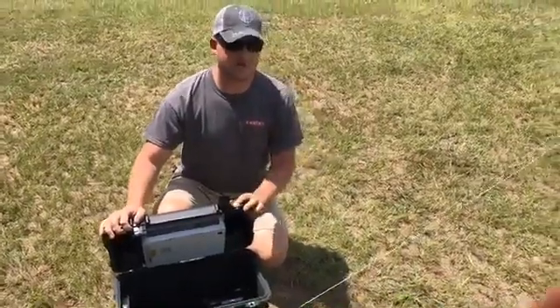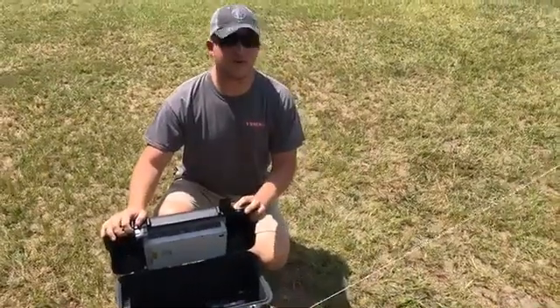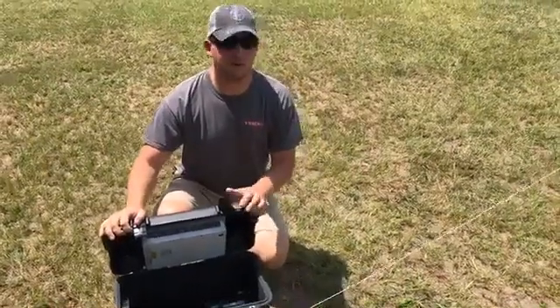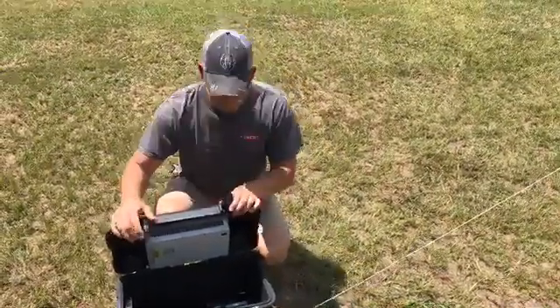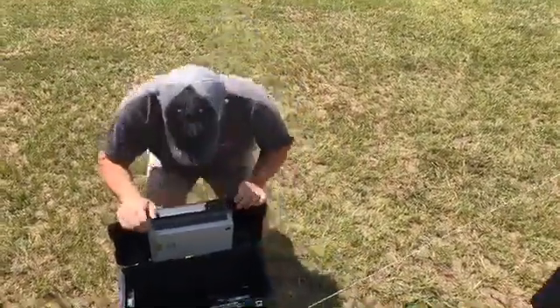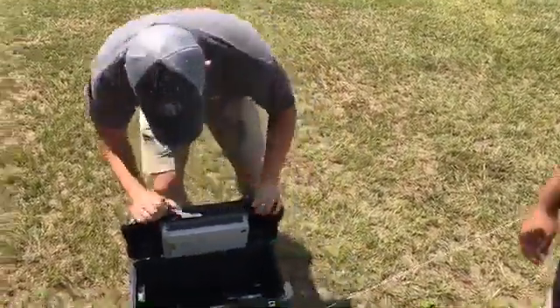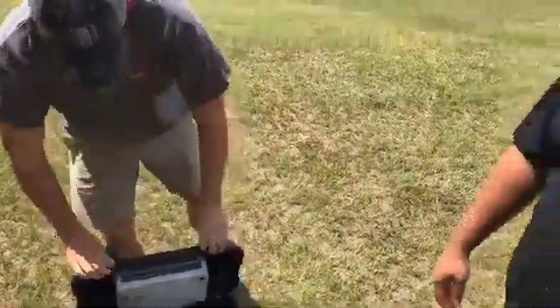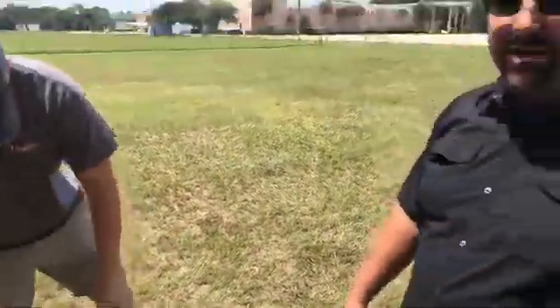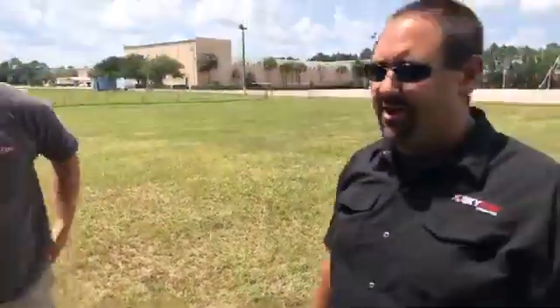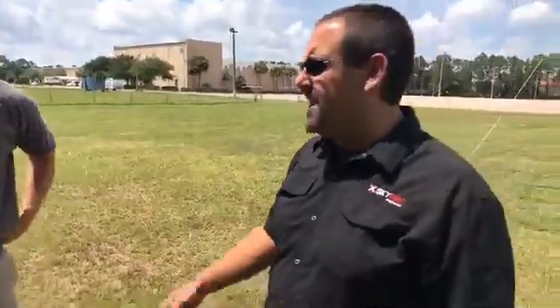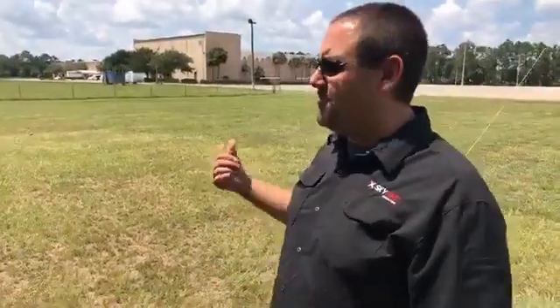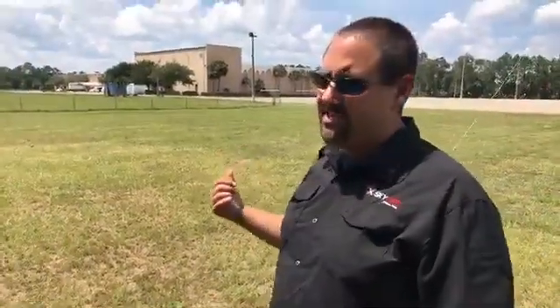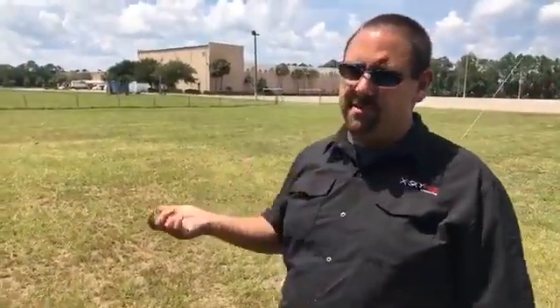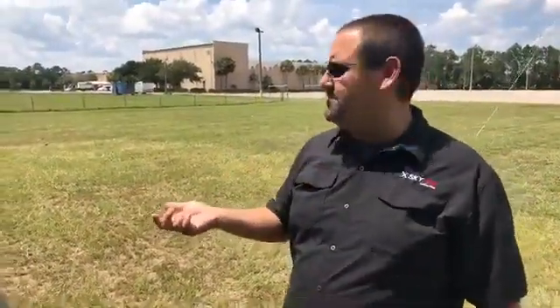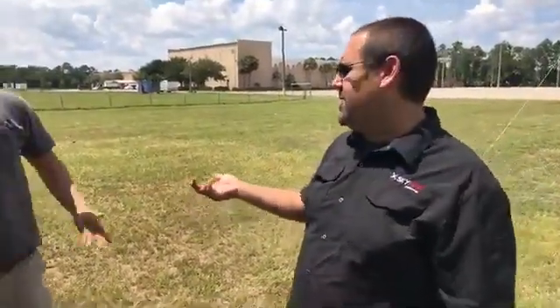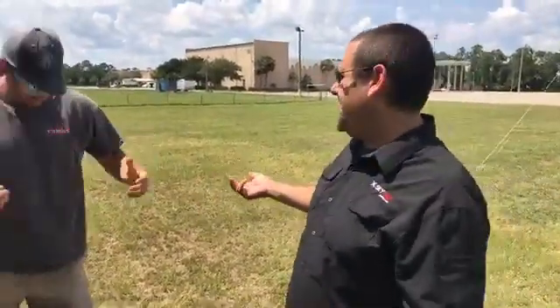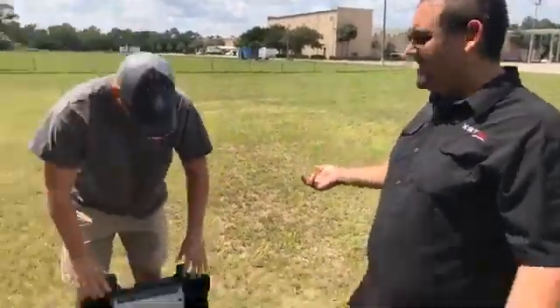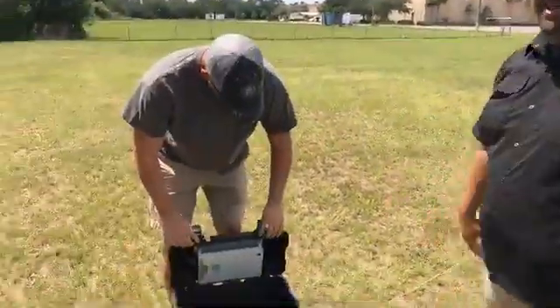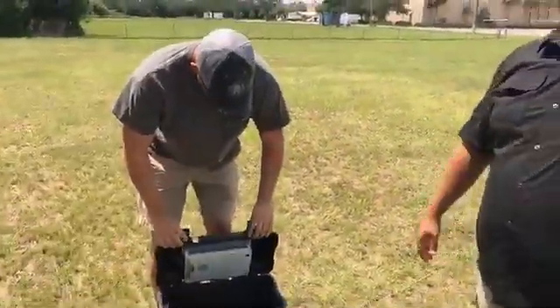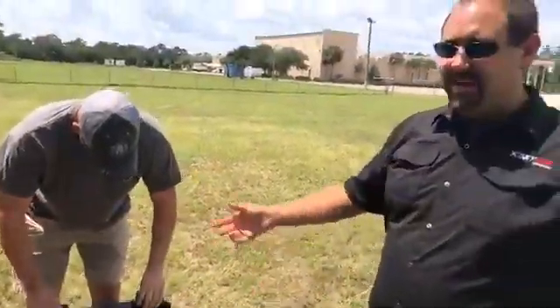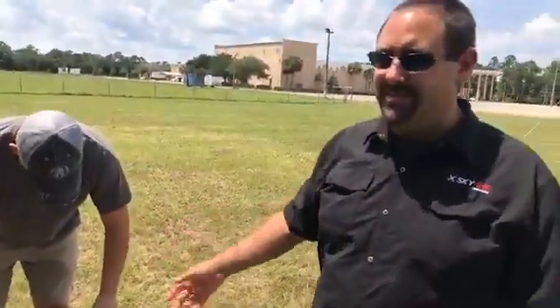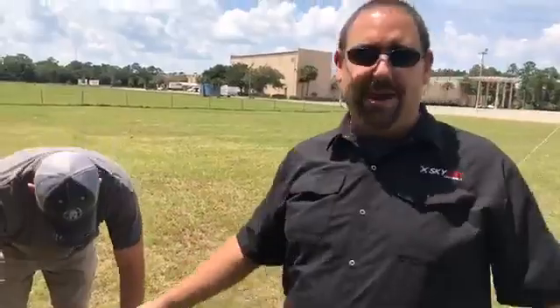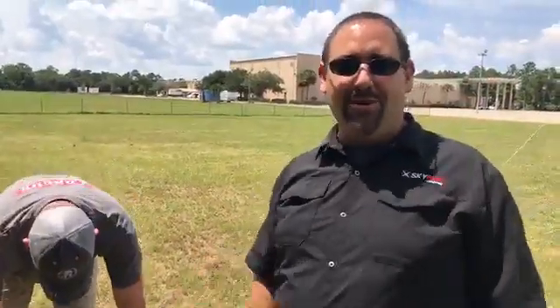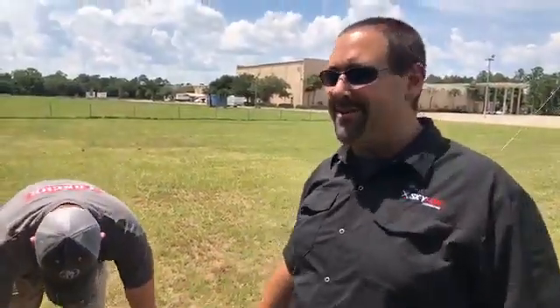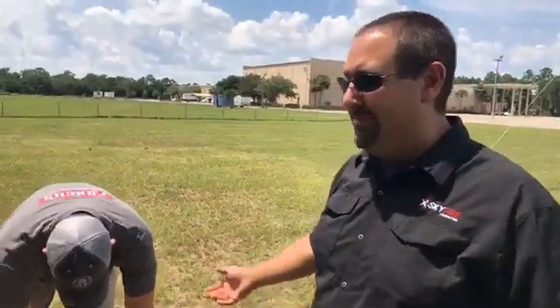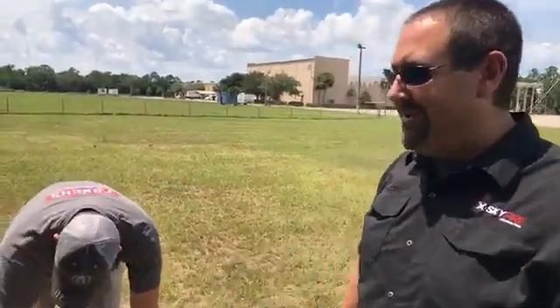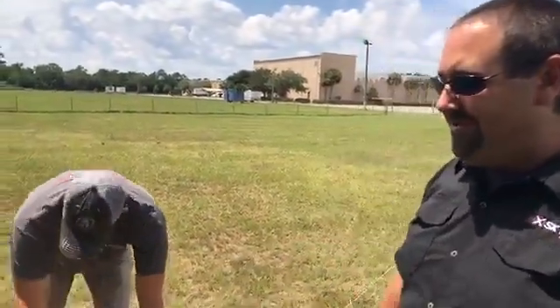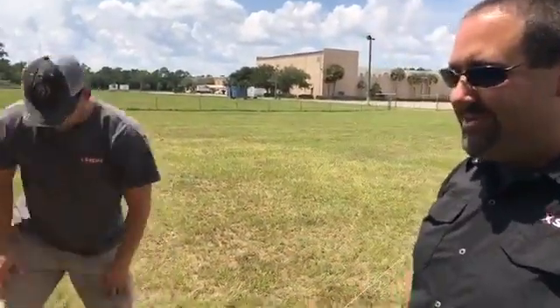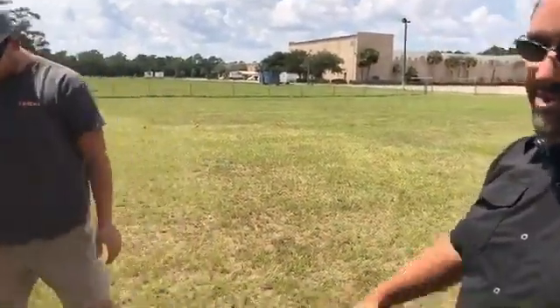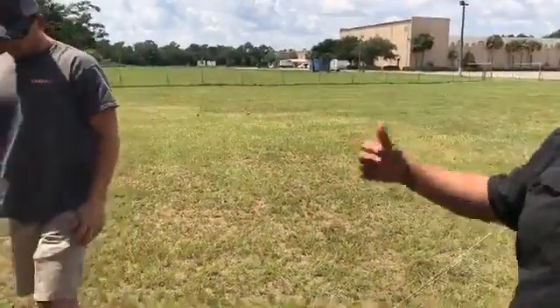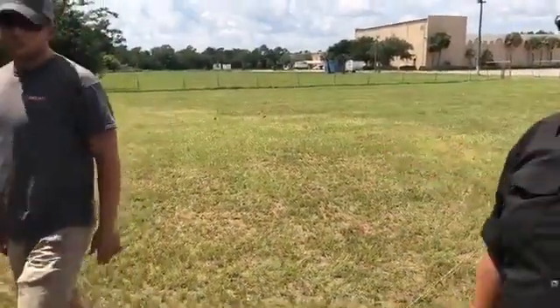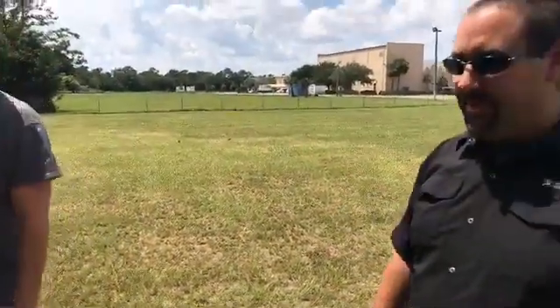I just want to point out for the record that we've been out here flying this thing now for about 25 minutes, and I haven't heard a battery warning or anything beep. You just put it up and keep it up.